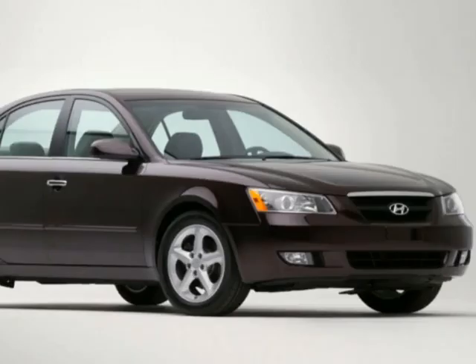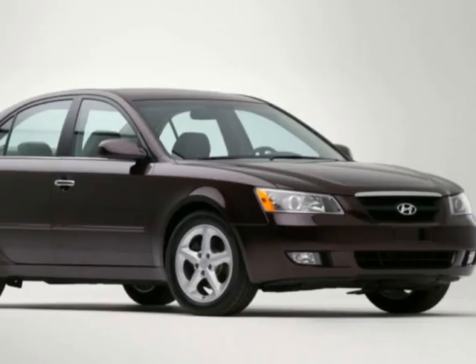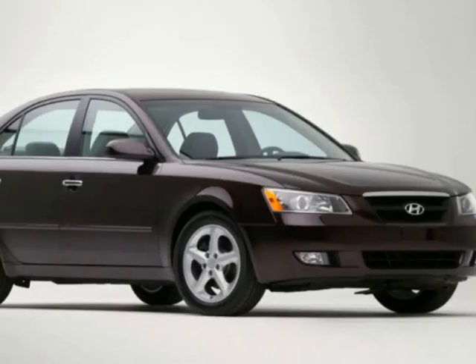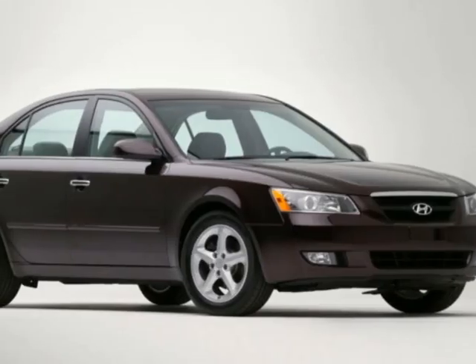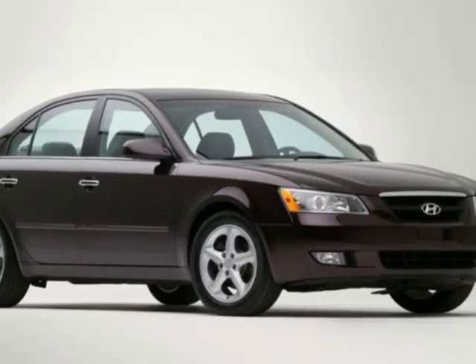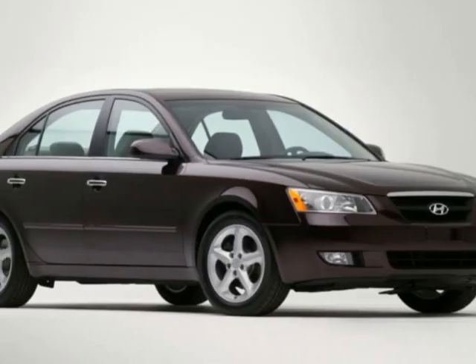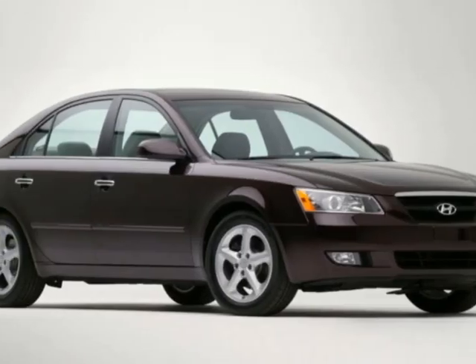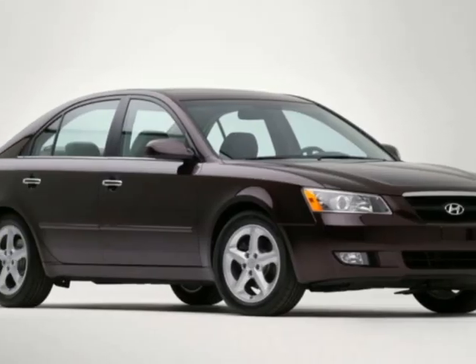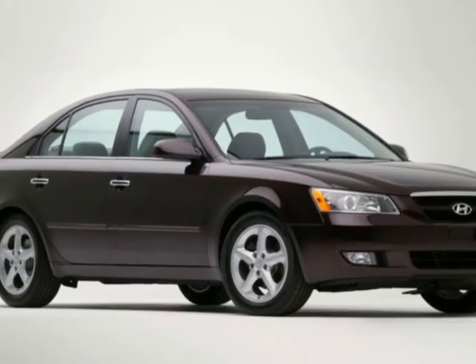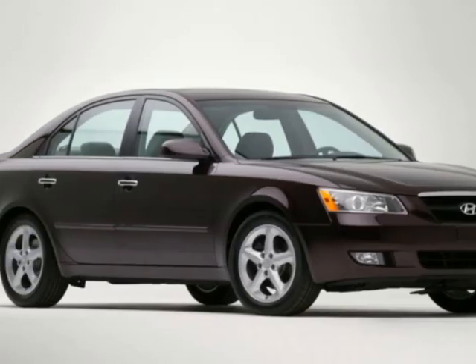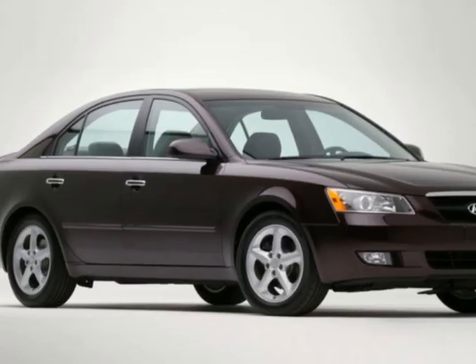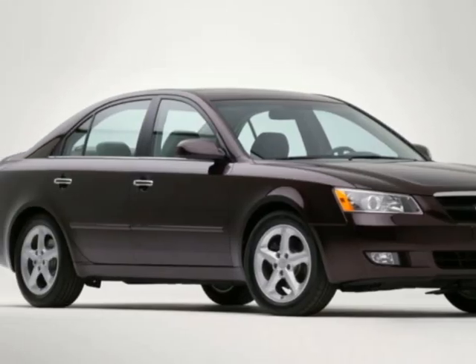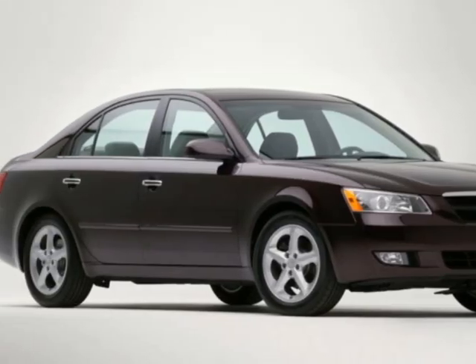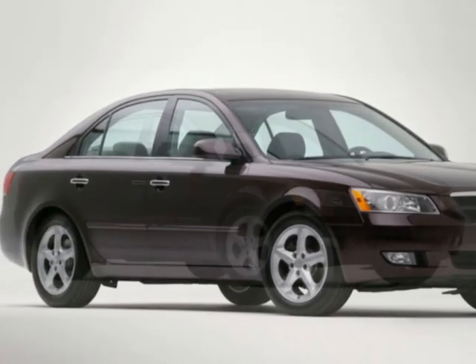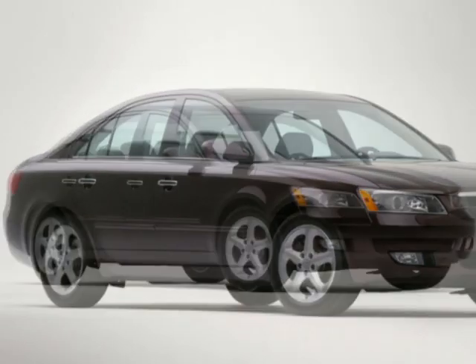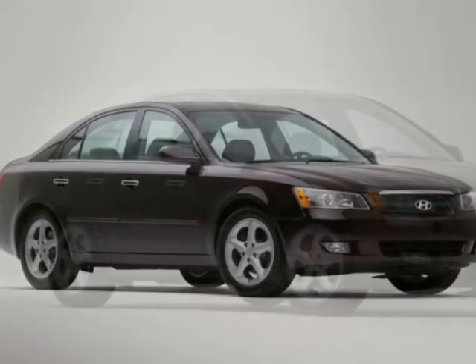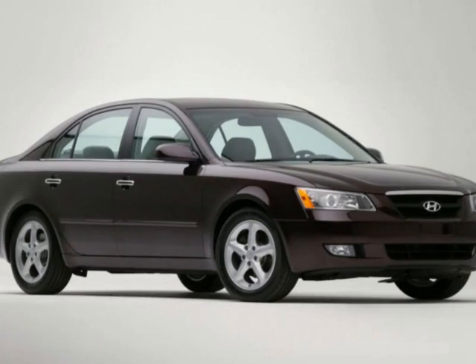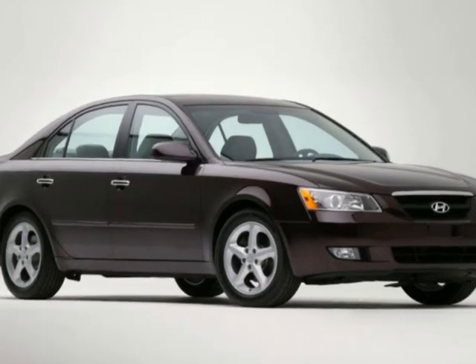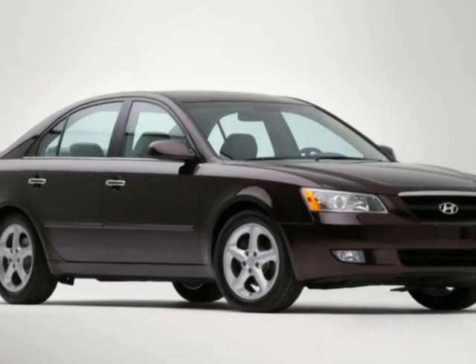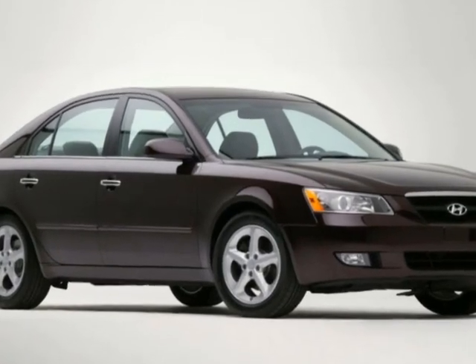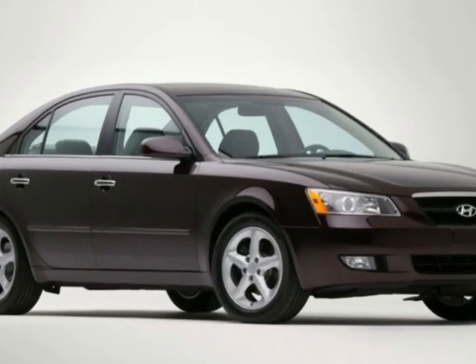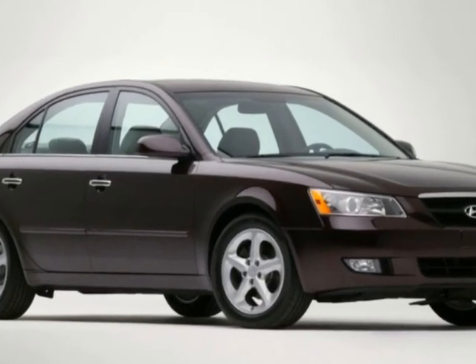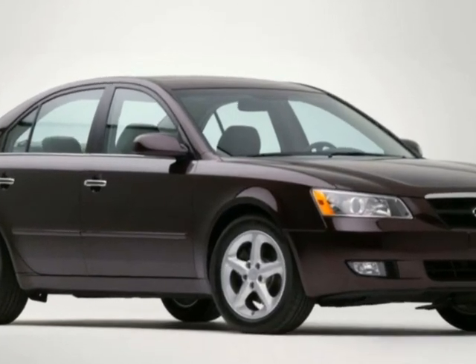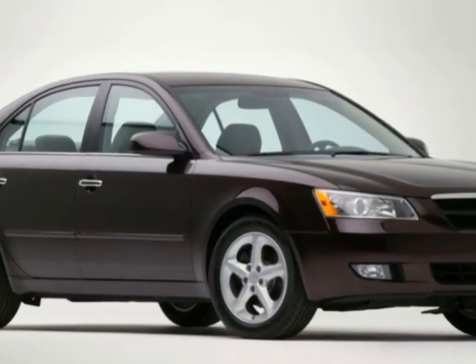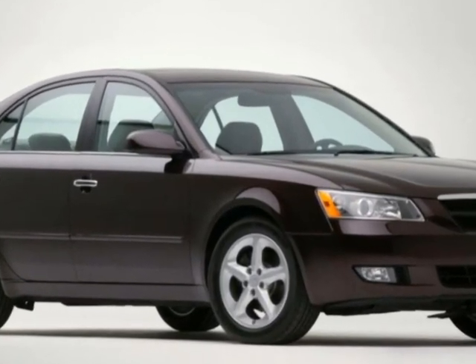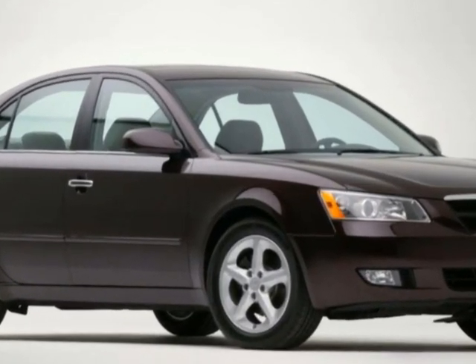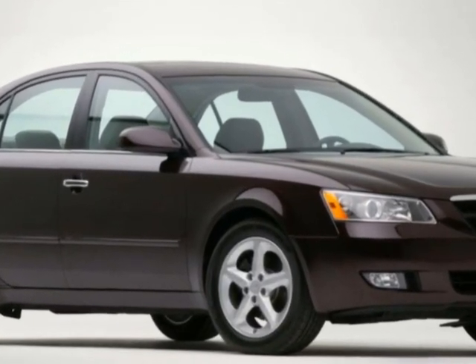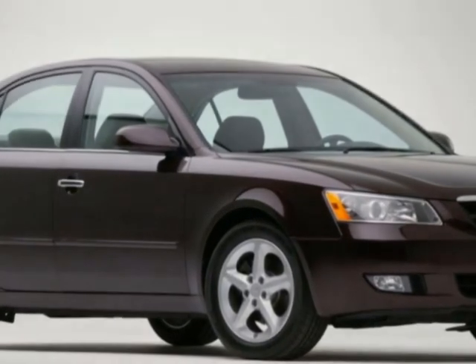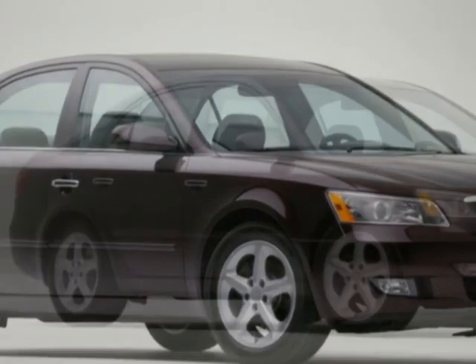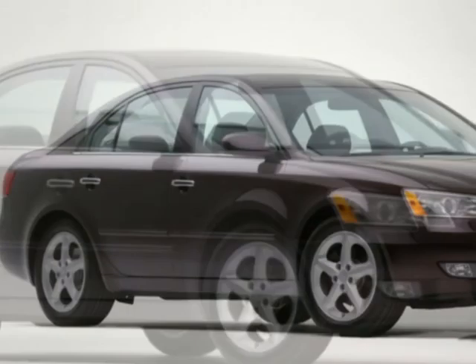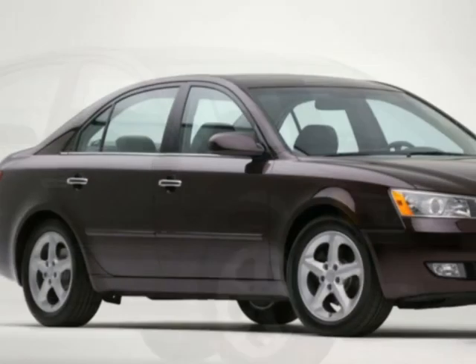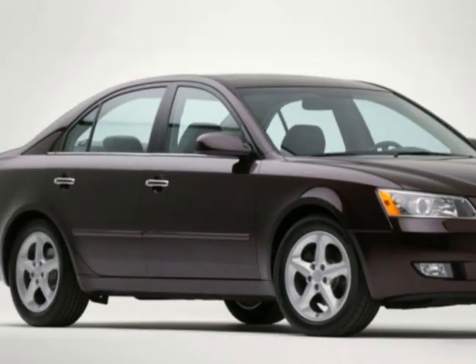Come take a look at this 2007 Hyundai Sonata four-door sedan automatic SE with XM. This vehicle has just under 175,000 miles.